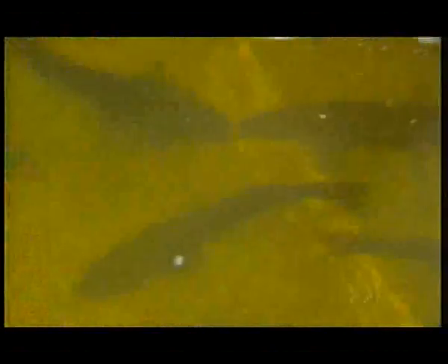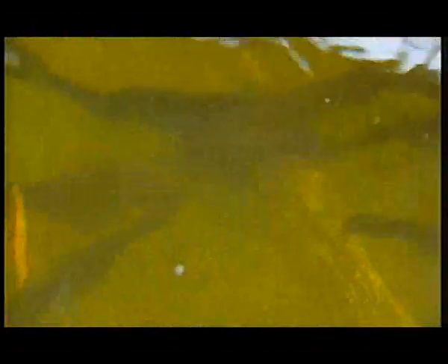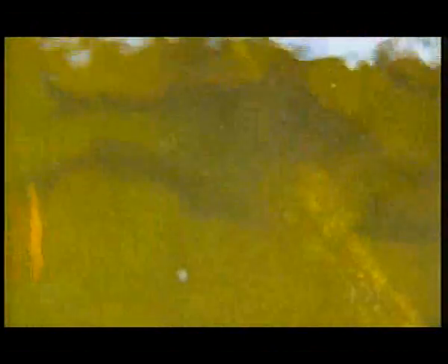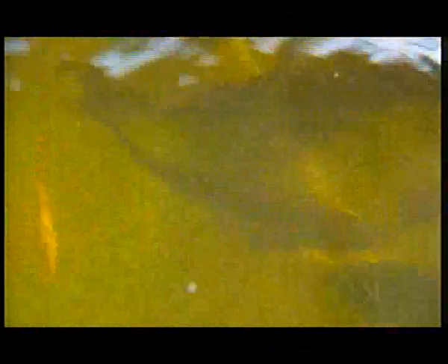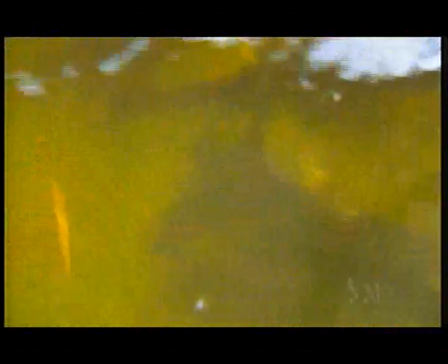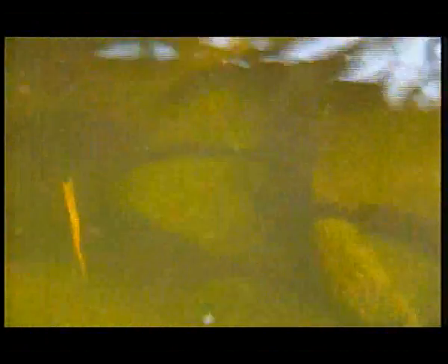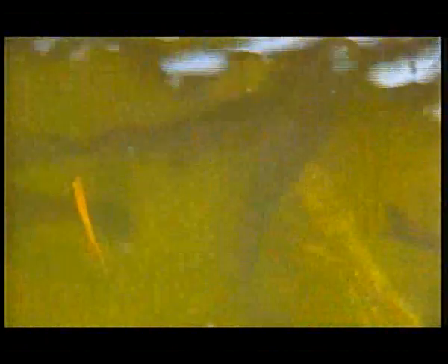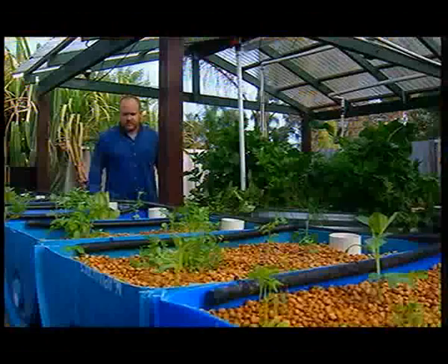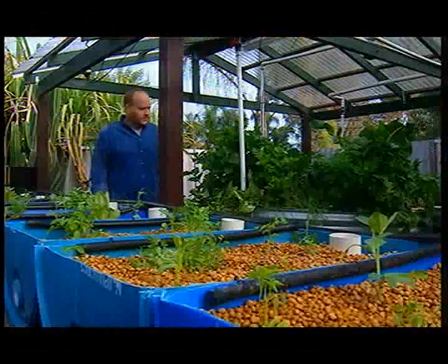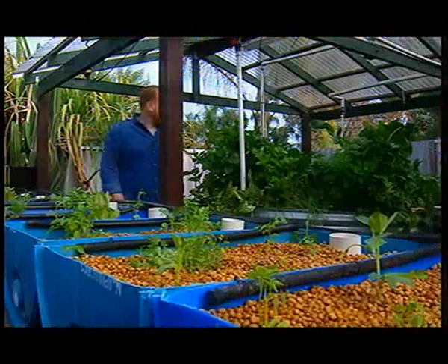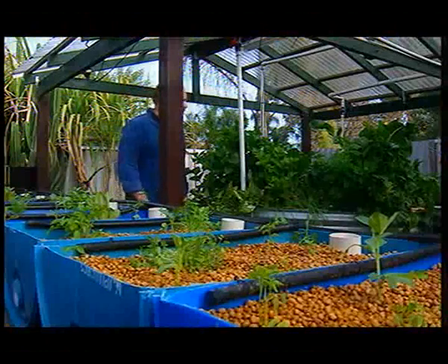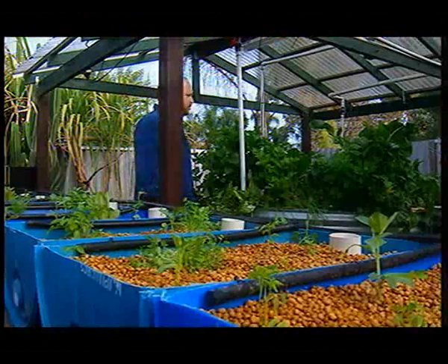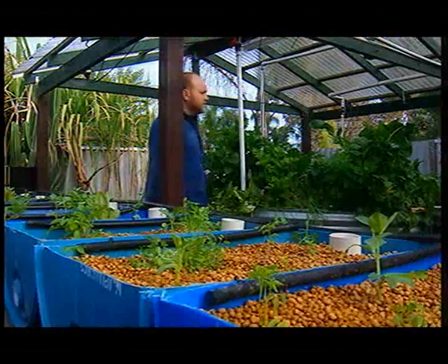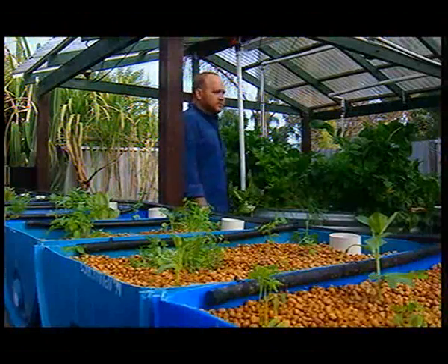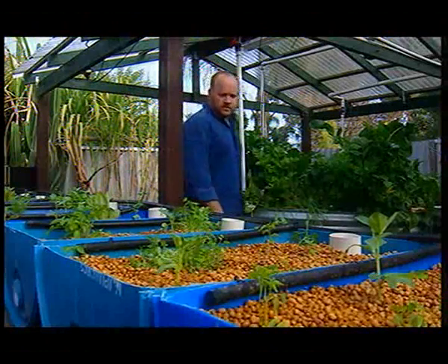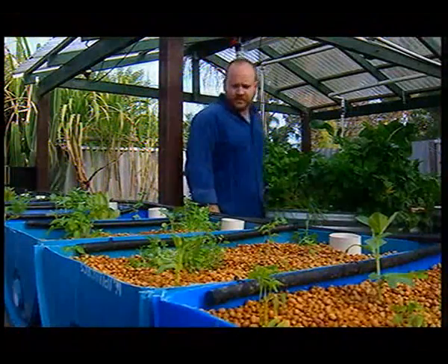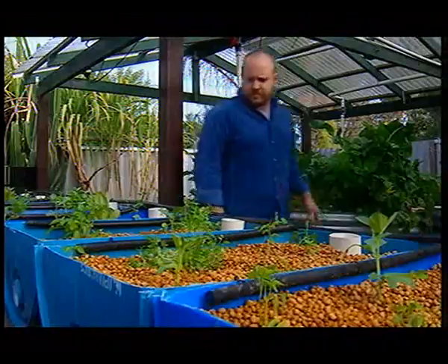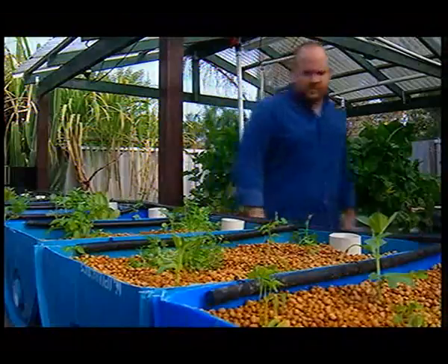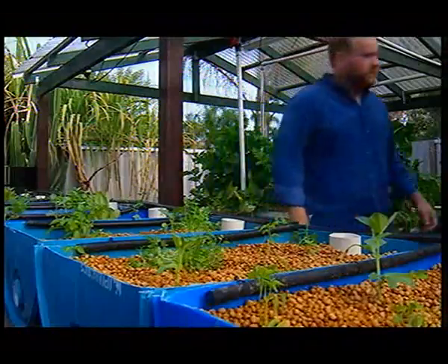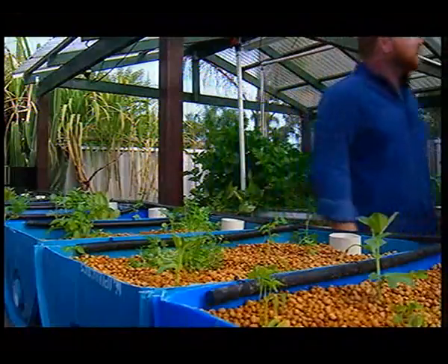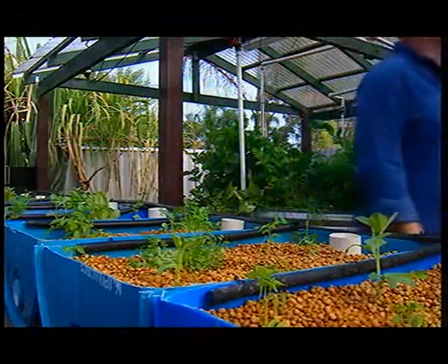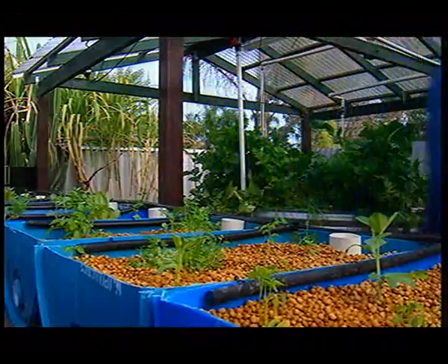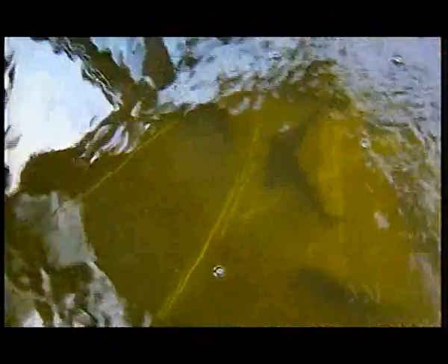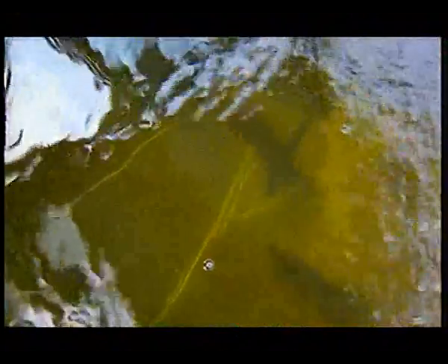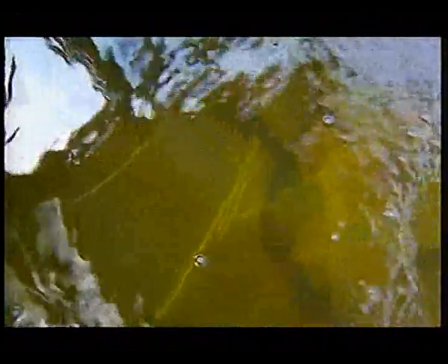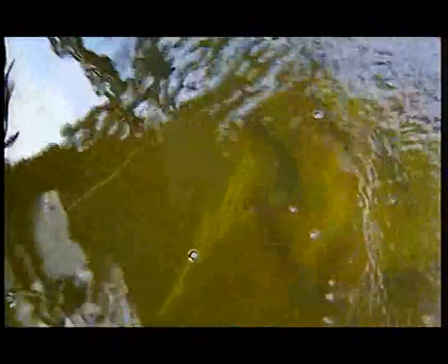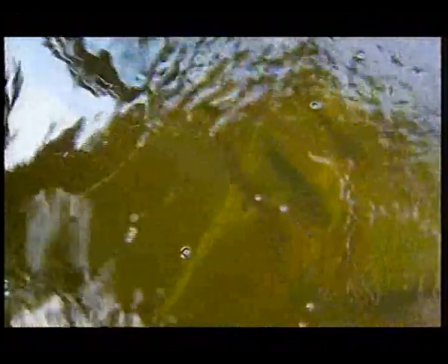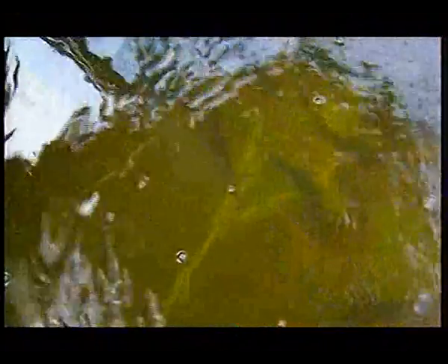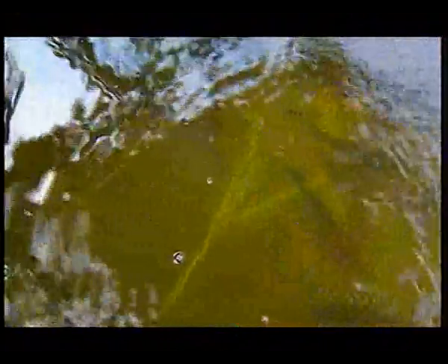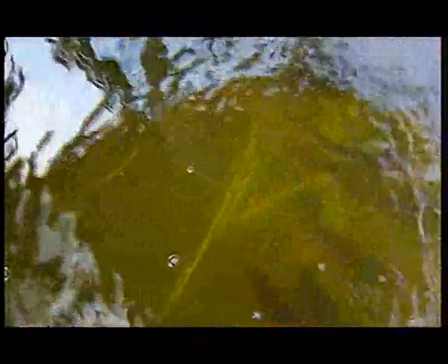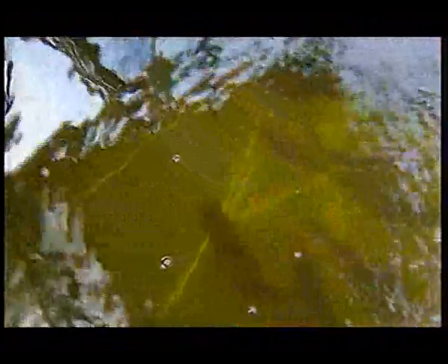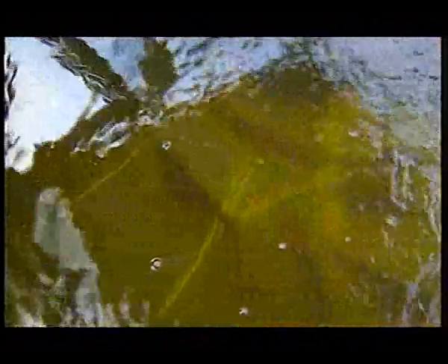Joel uses a system called aquaponics, where wastewater from fish tanks is pumped into gravel-filled beds to fertilize his plants. The water is purified during the process and recycled back to the fish.